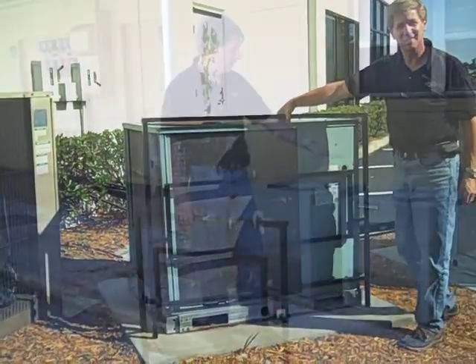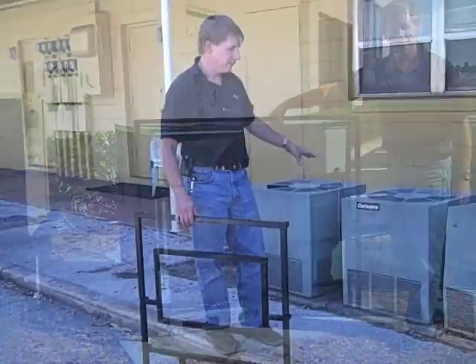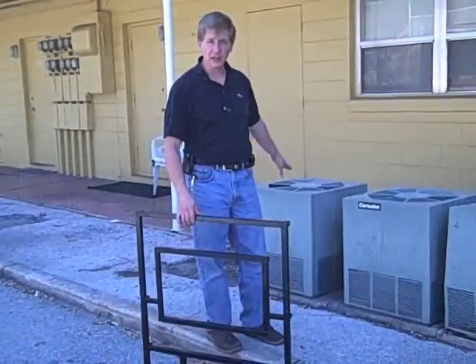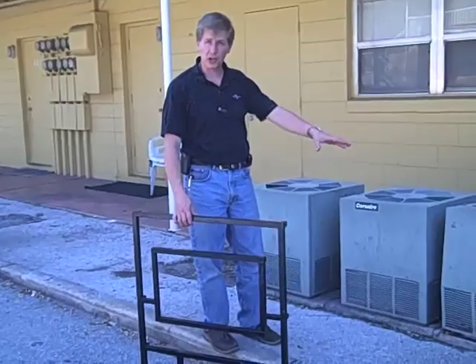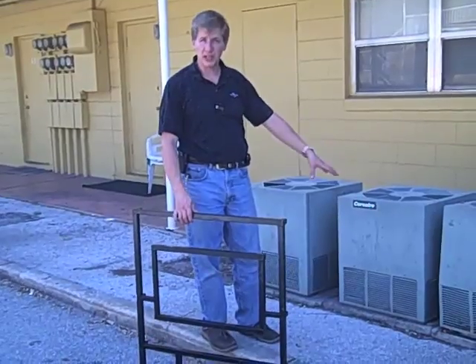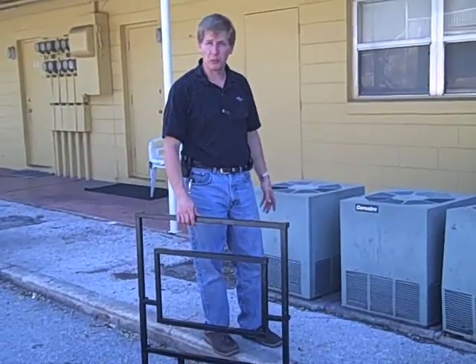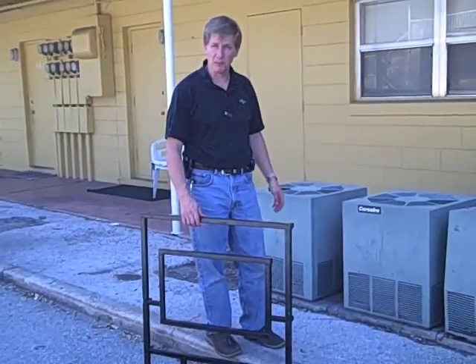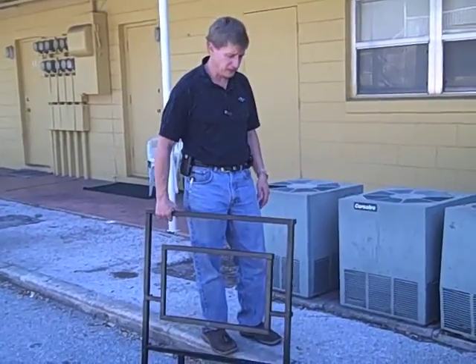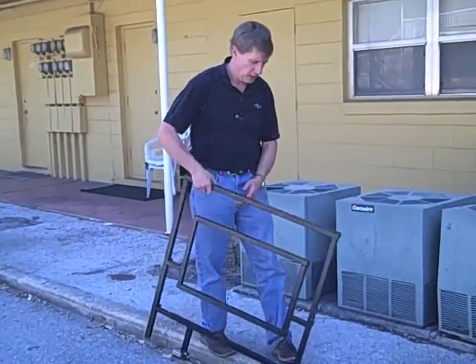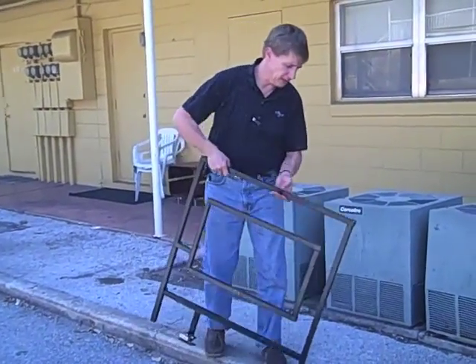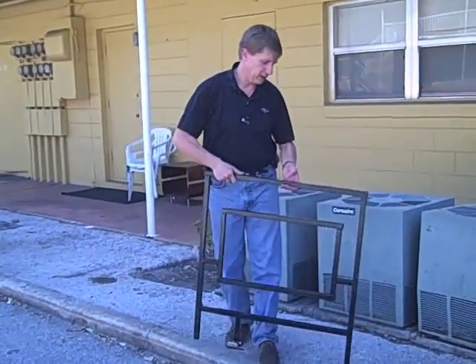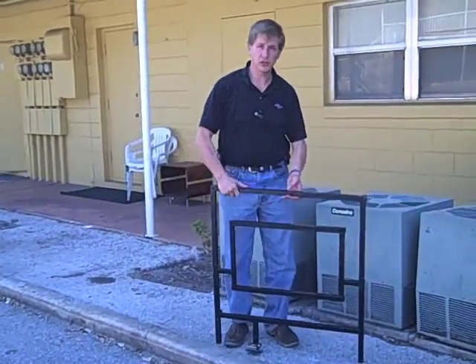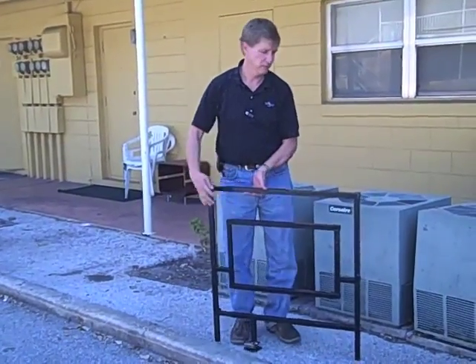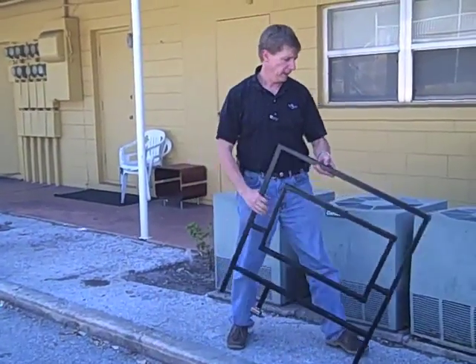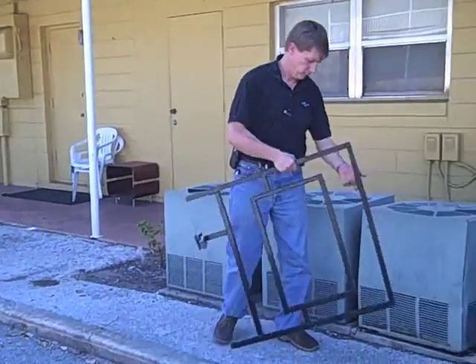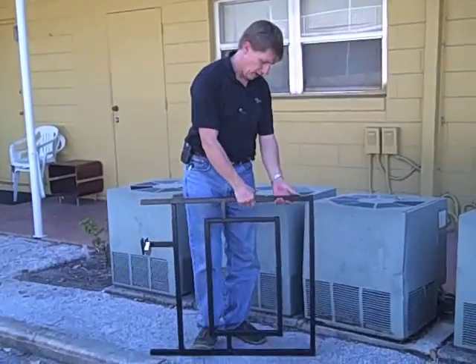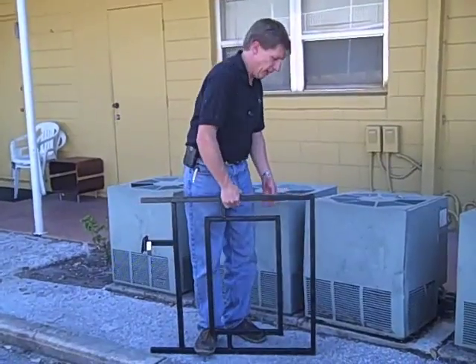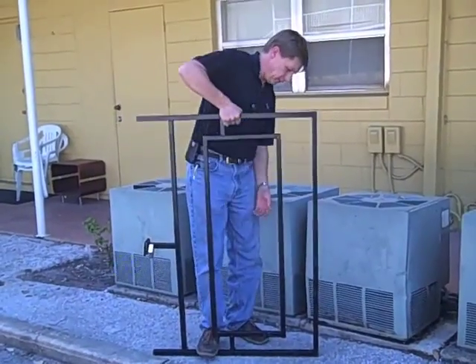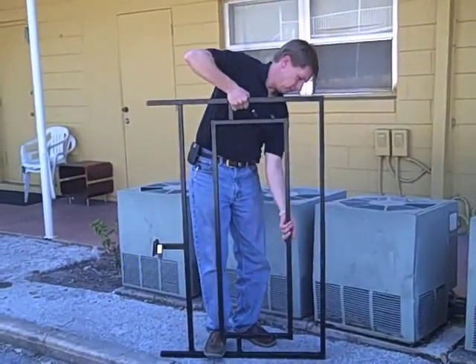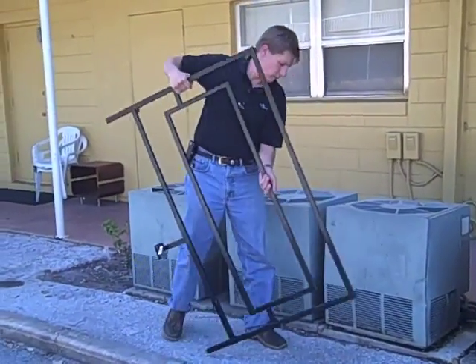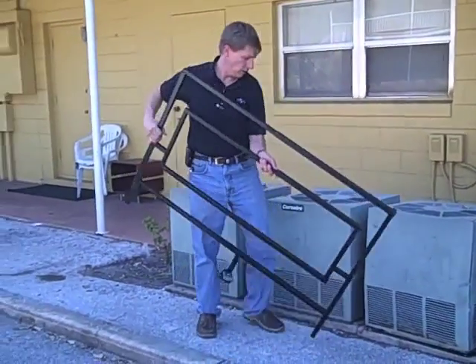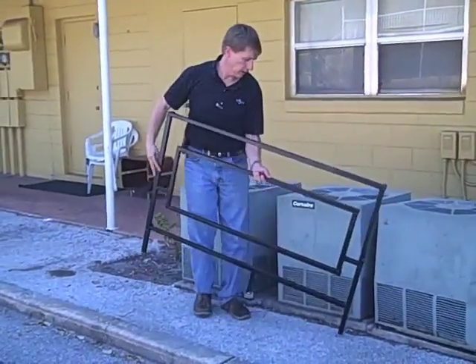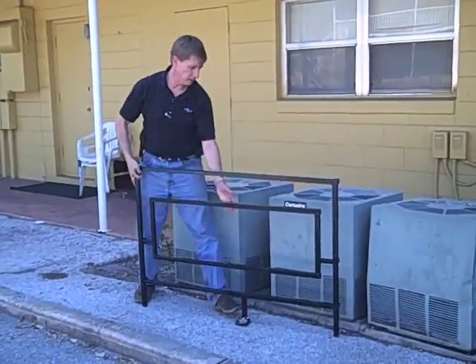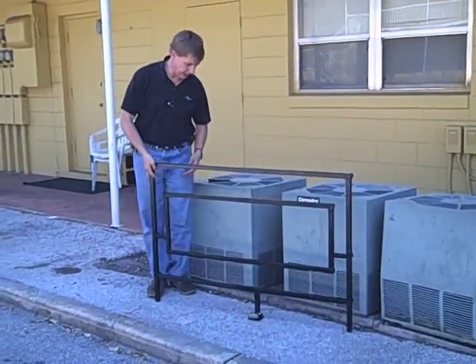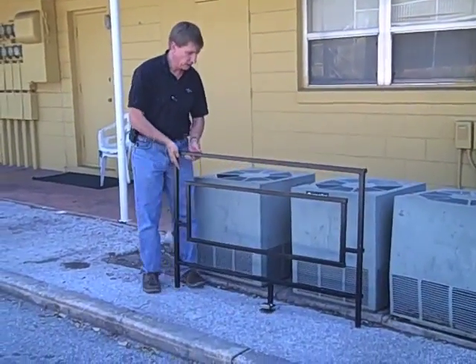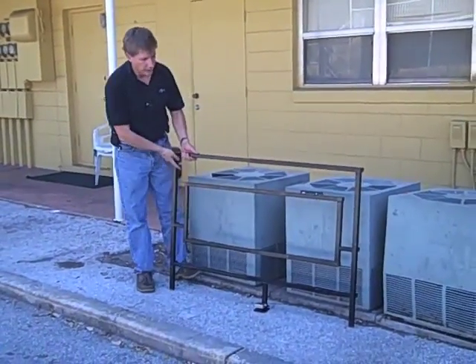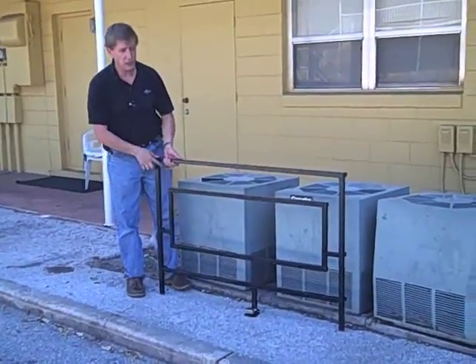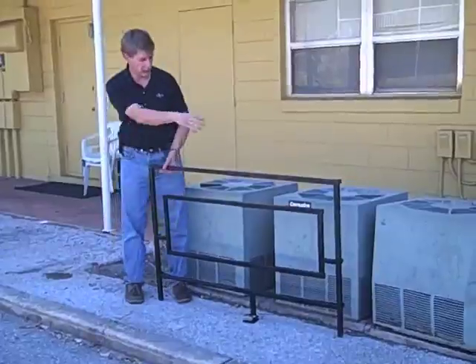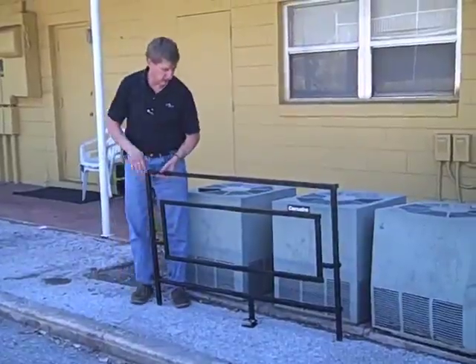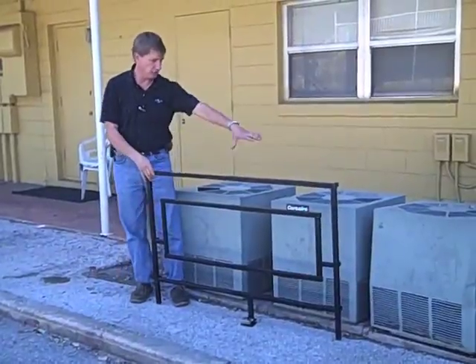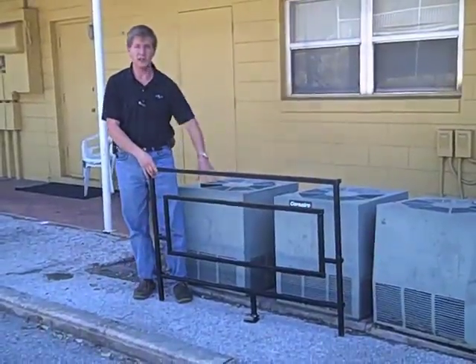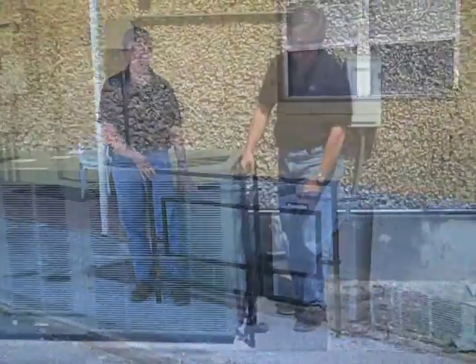So when you have condensers that are close together in apartment complexes, you take the cage and expand it. And now in seconds, one cage can expand and cover two condensers' height.